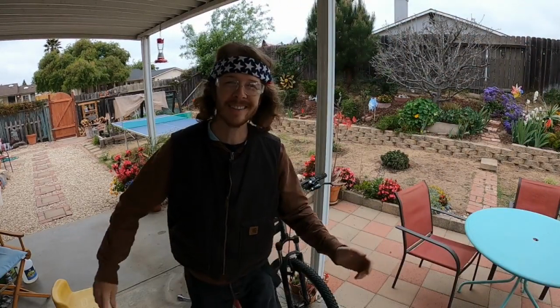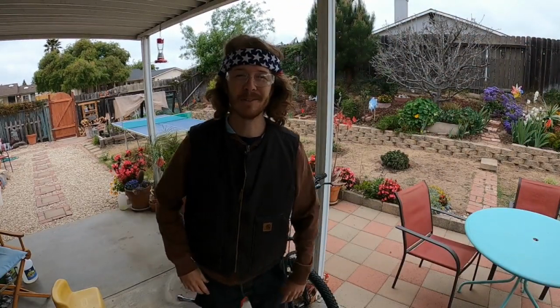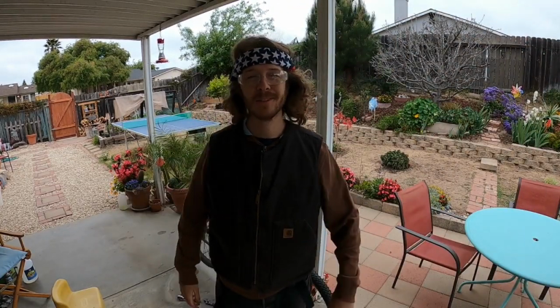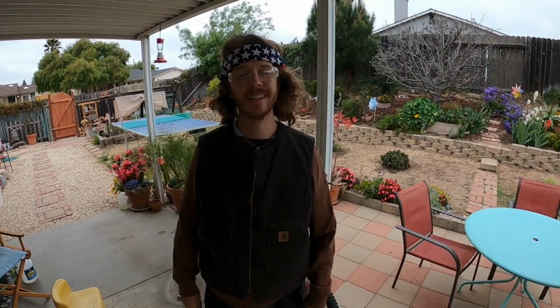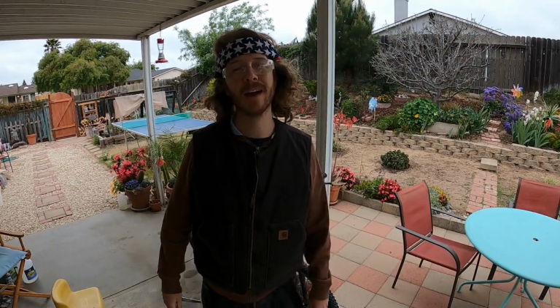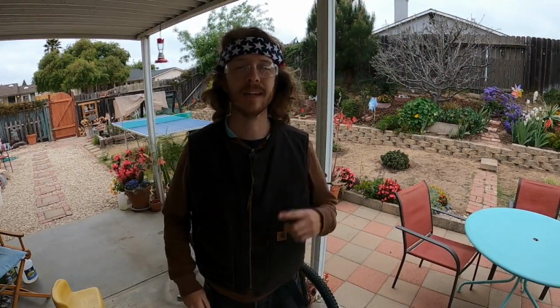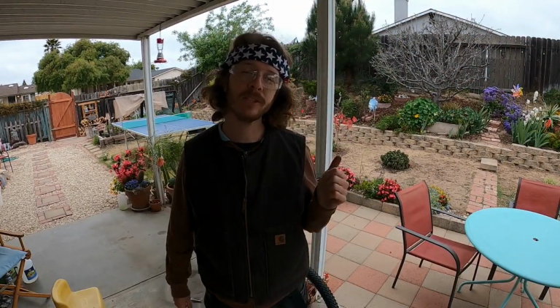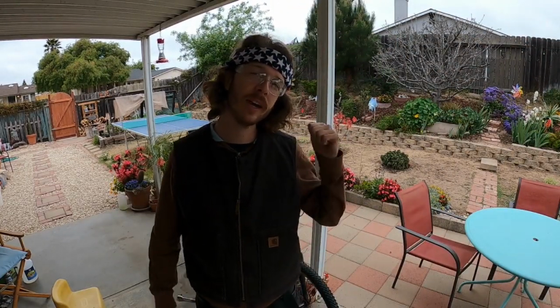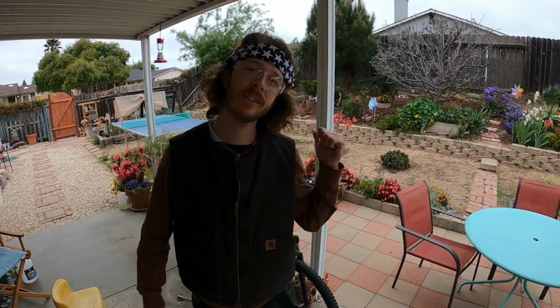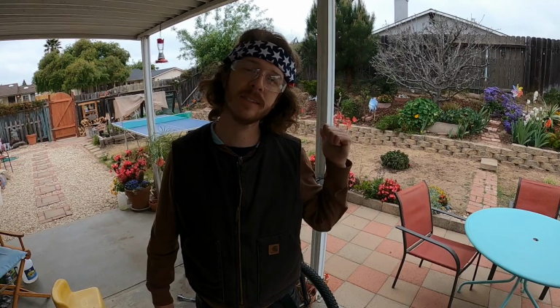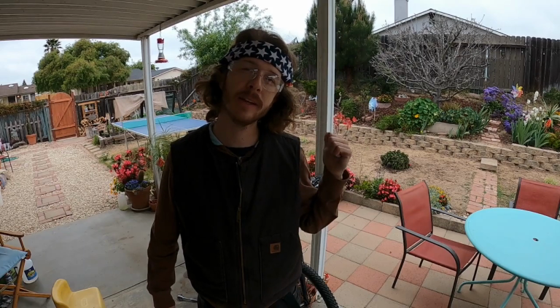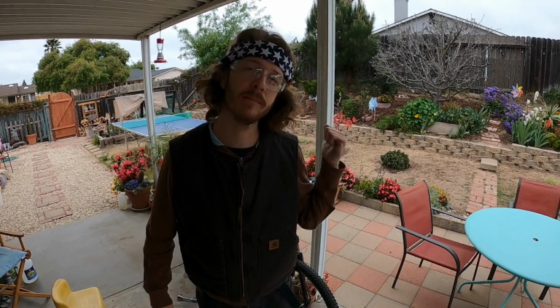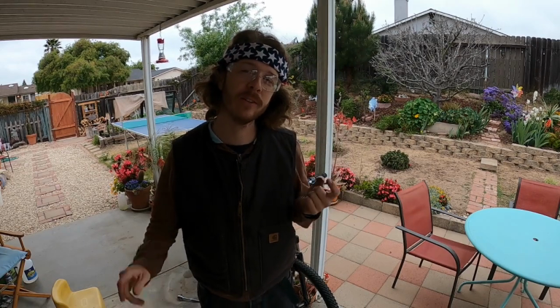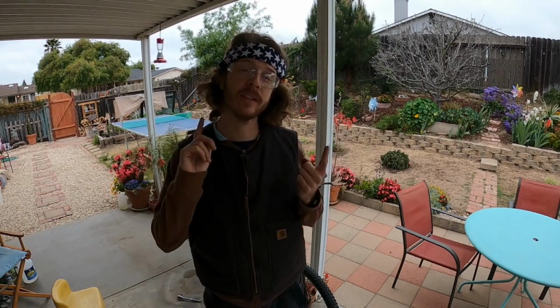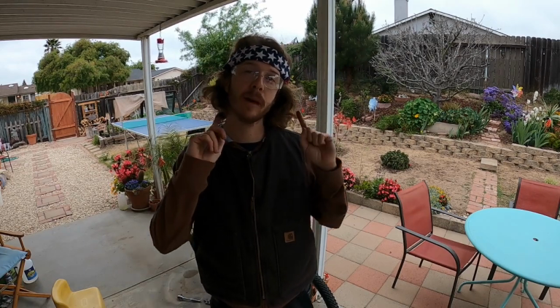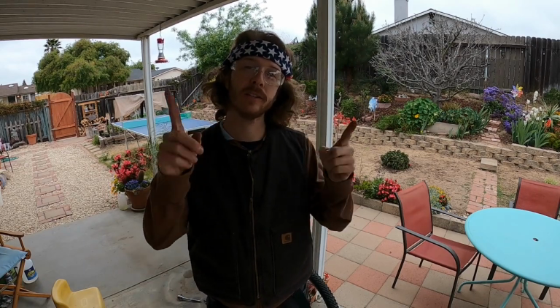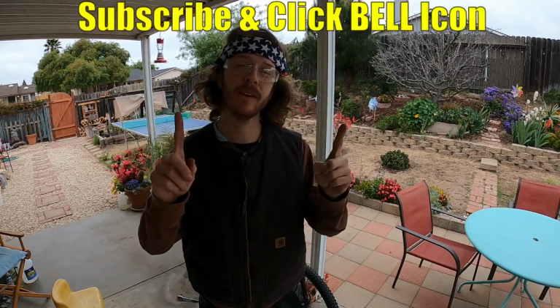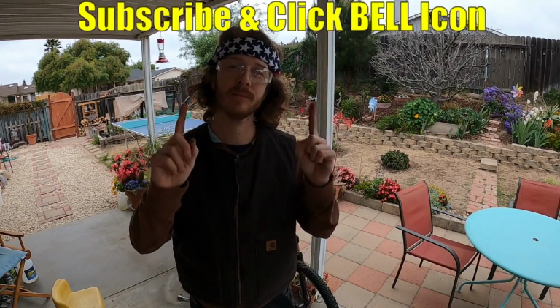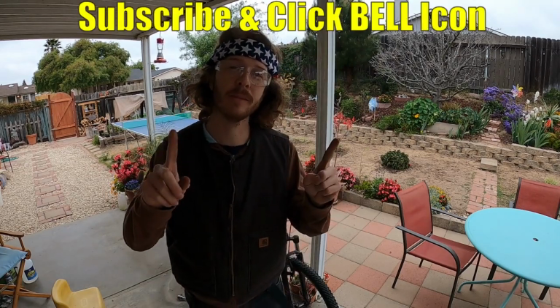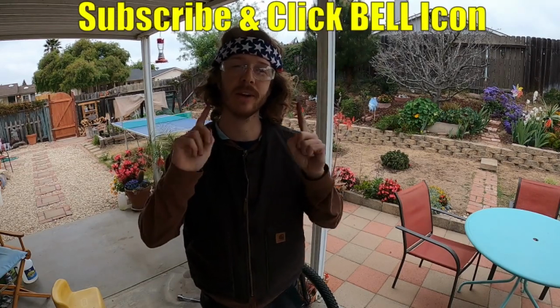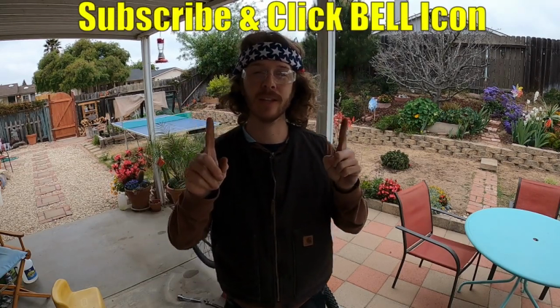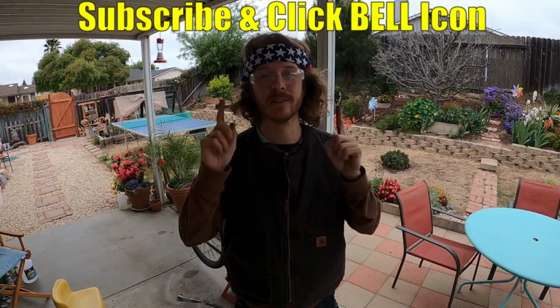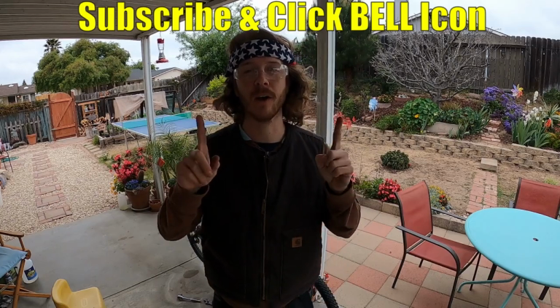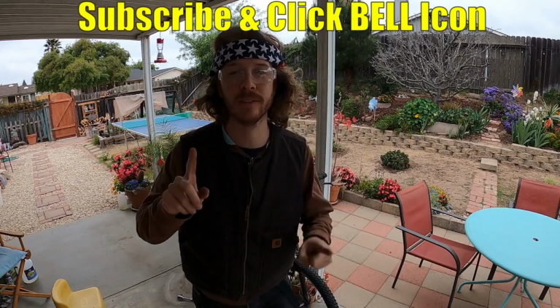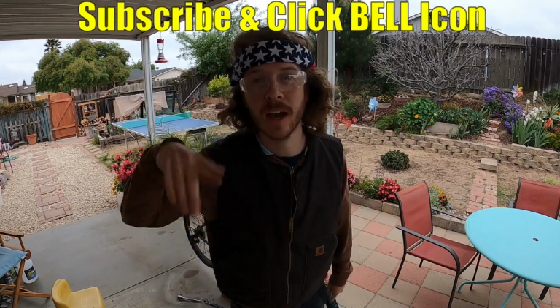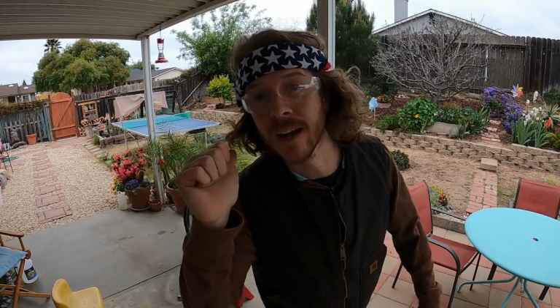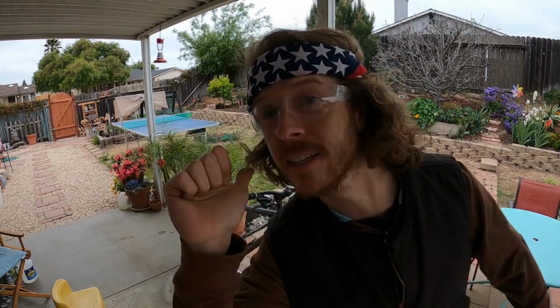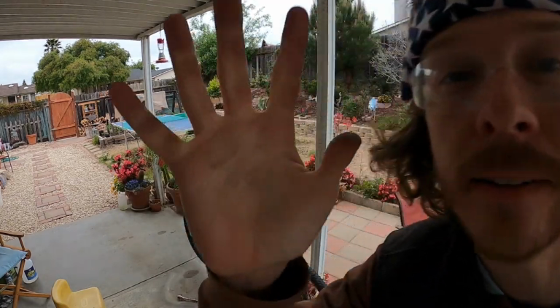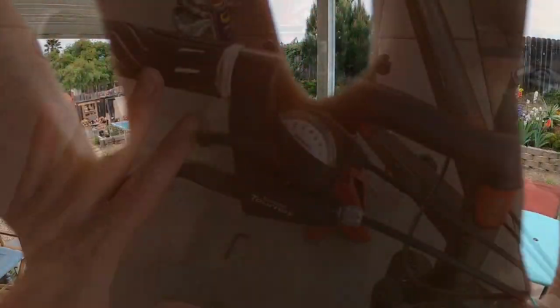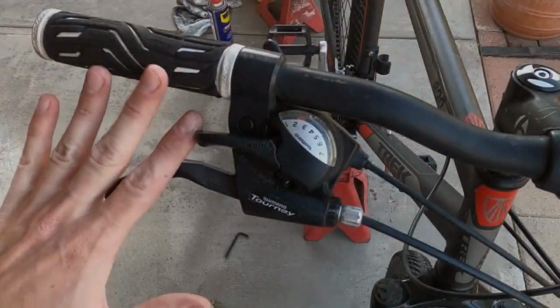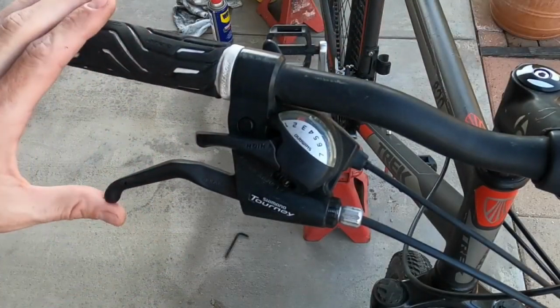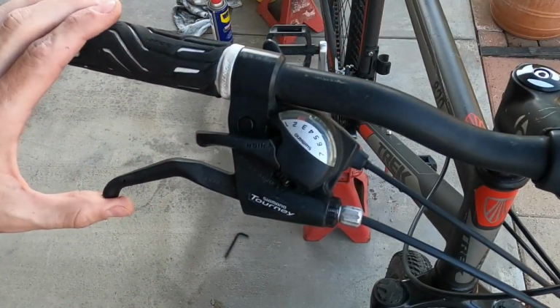What's up YouTubers, Johnny DIY here. Today I'm going to be showing you guys how to adjust the V brakes on your bicycle. If you guys are new to my channel, do me a favor — subscribe and click the notification bell so you can get all my new videos. Alright, let's get to it.